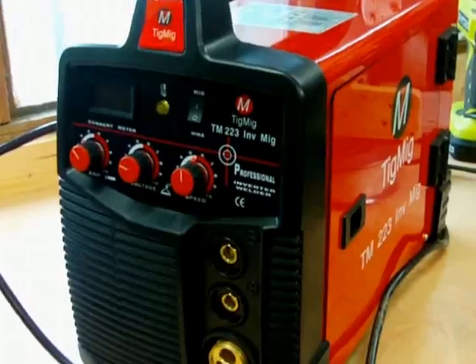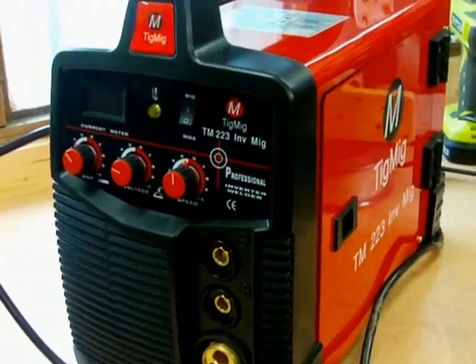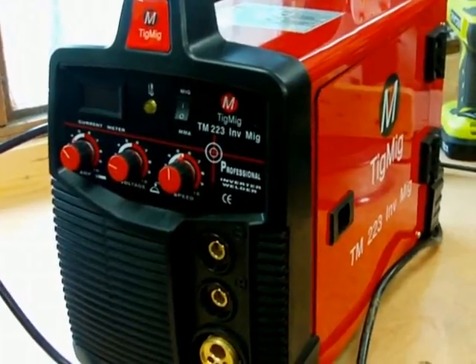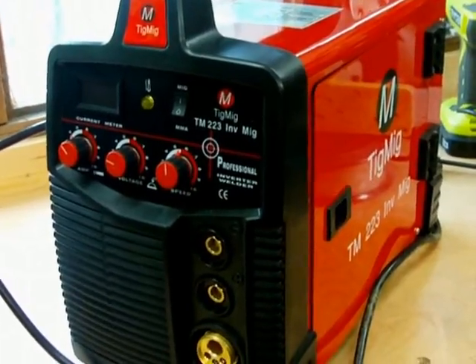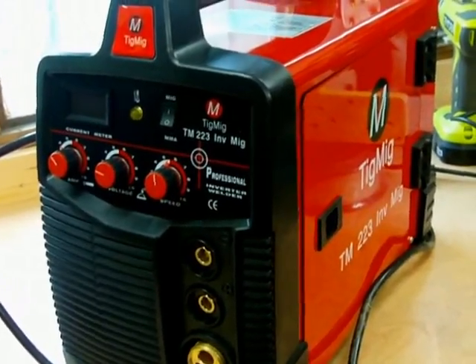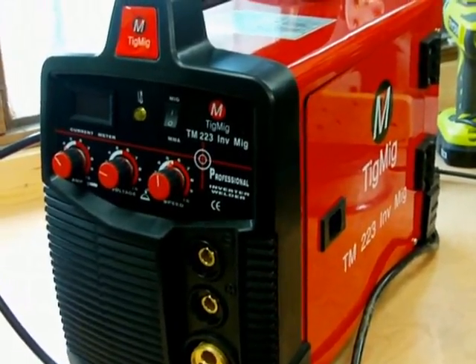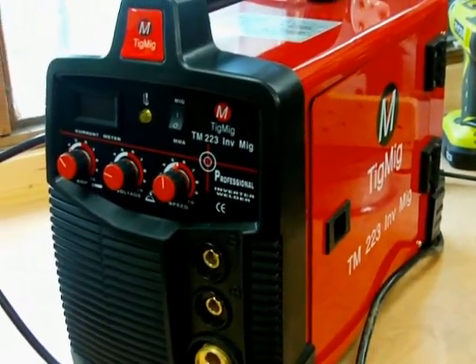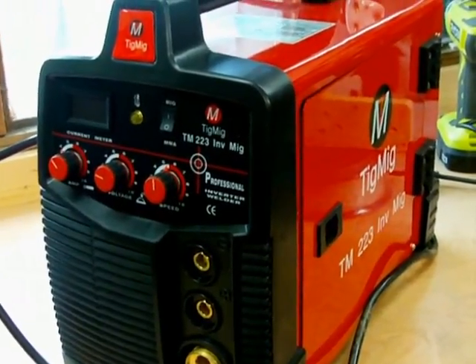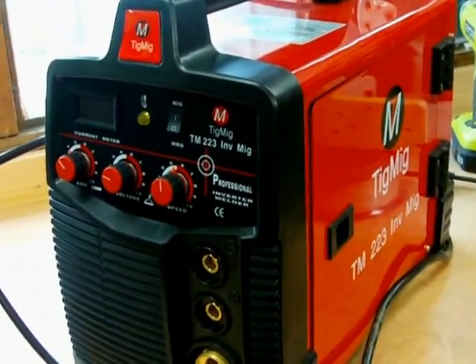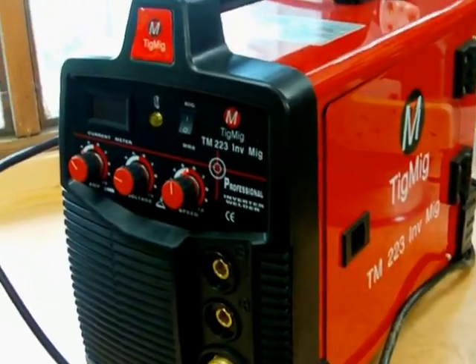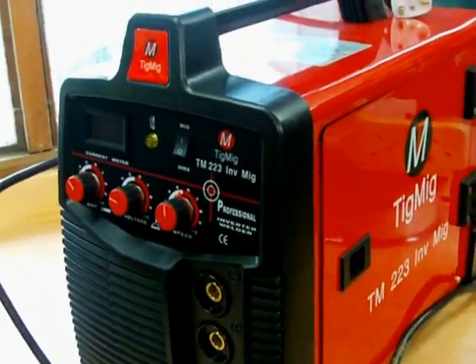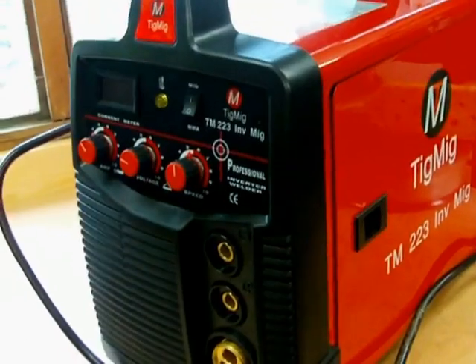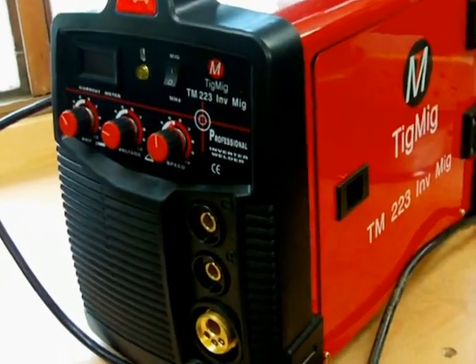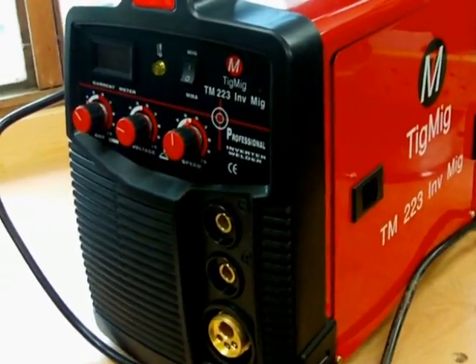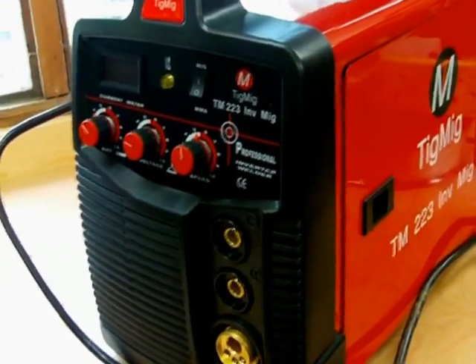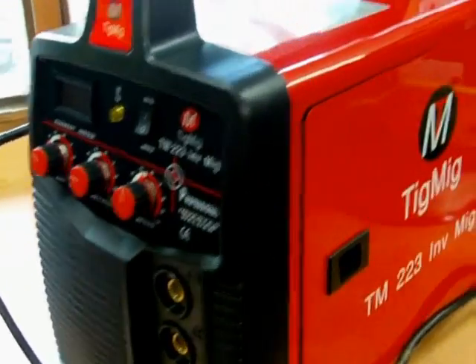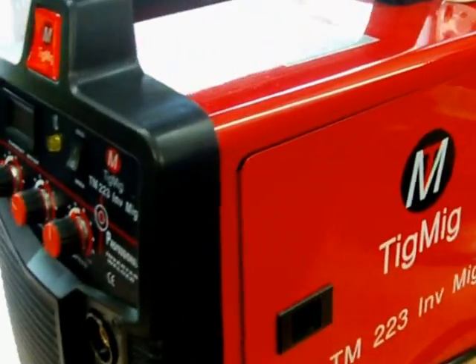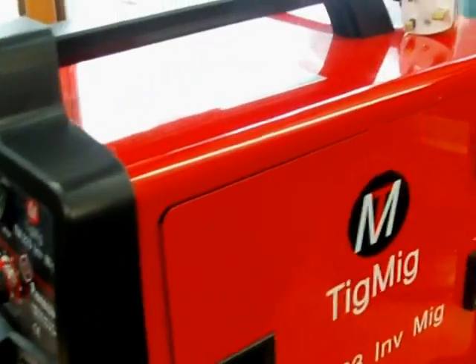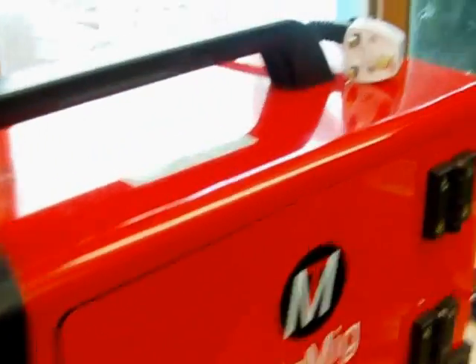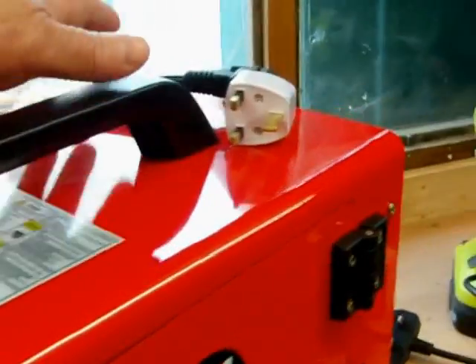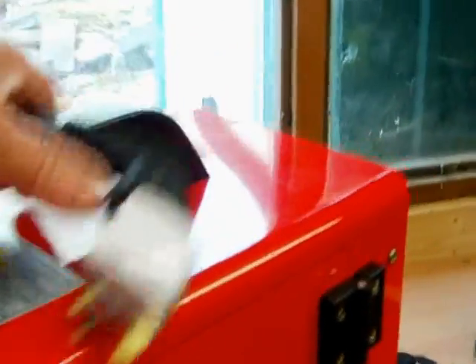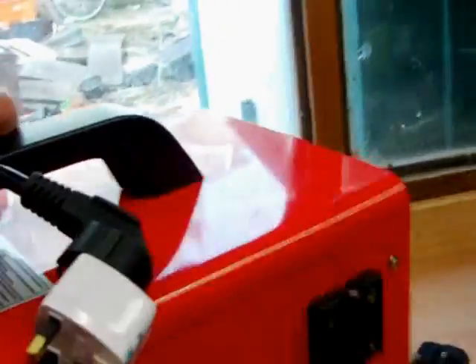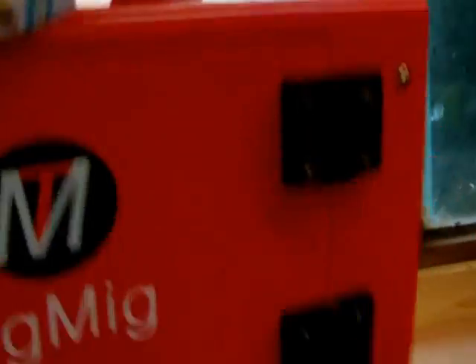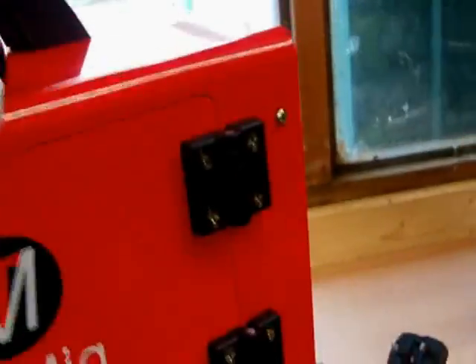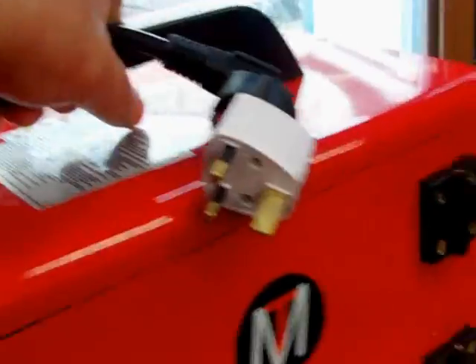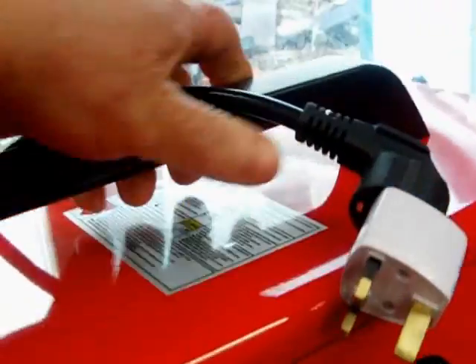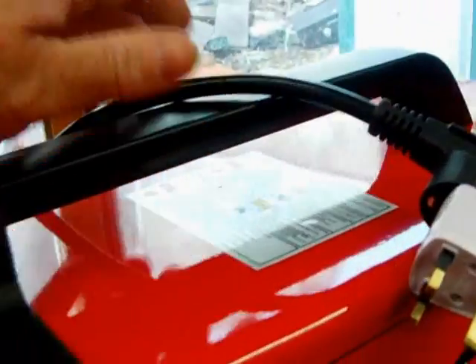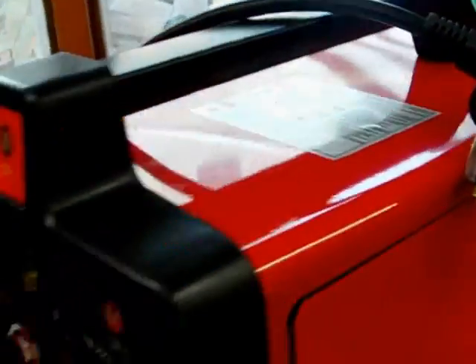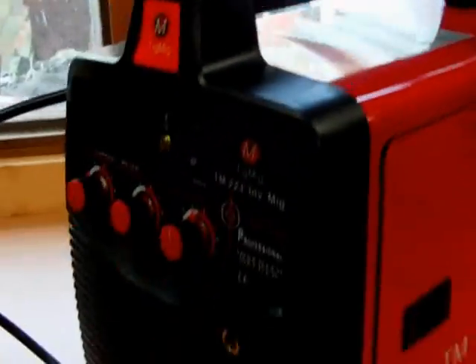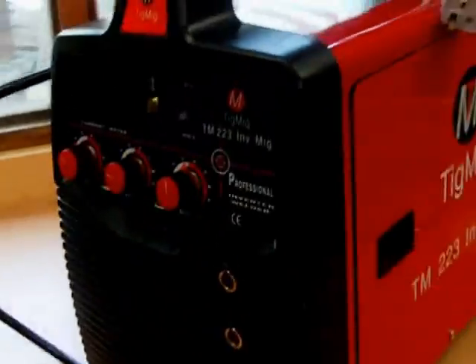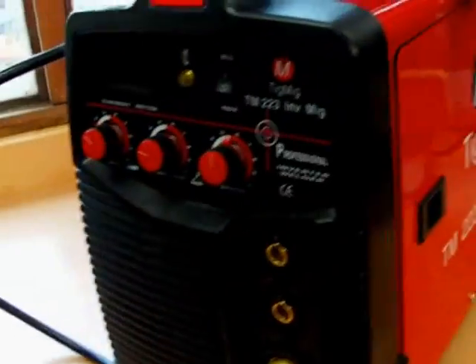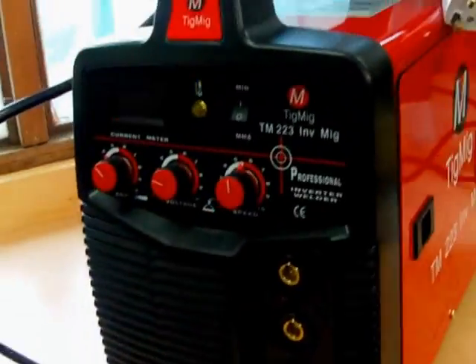This is my new welder I've acquired. This is a TIG-MIG machine, an inverter. The weight of it is very light actually — it hasn't got a big heavy coil in it.